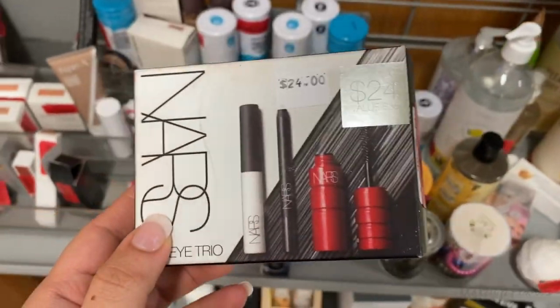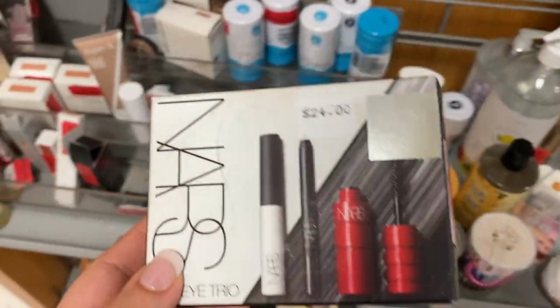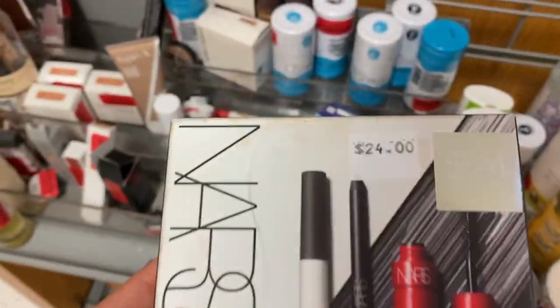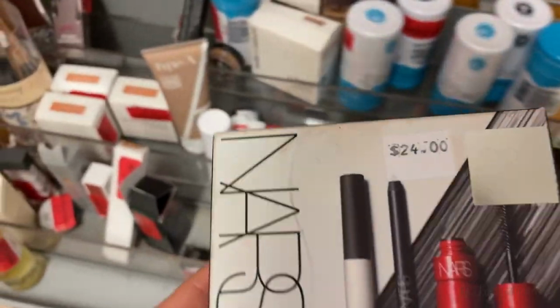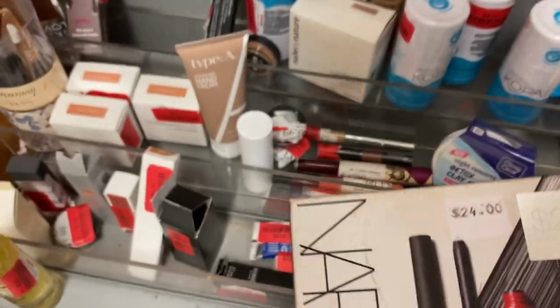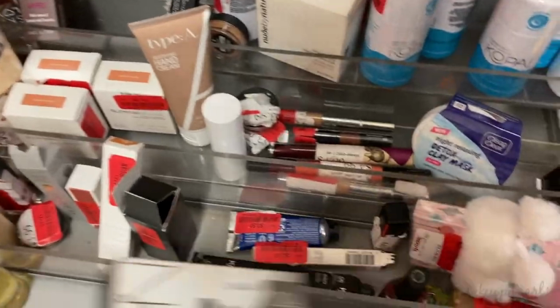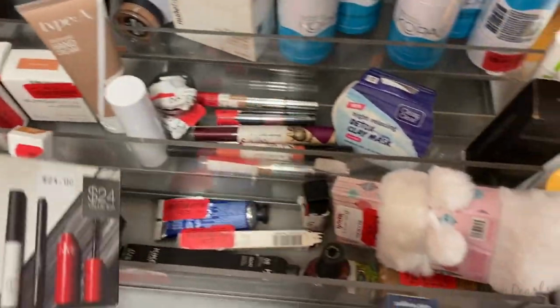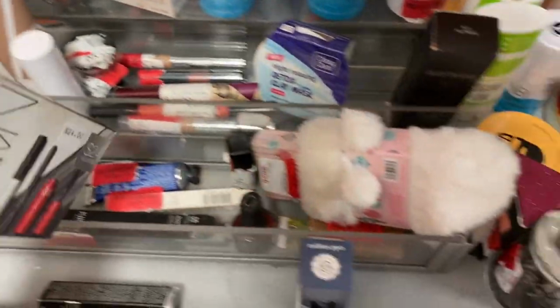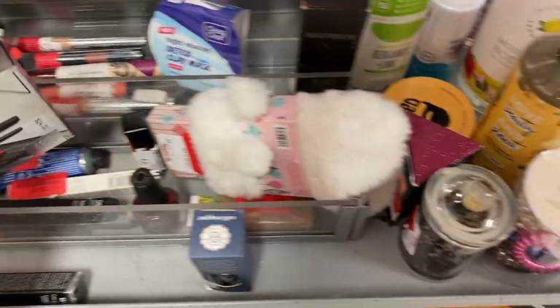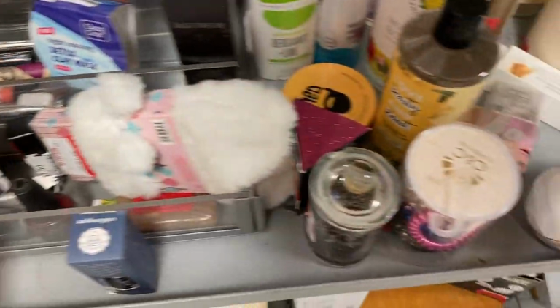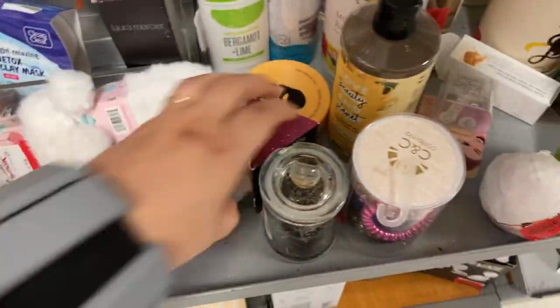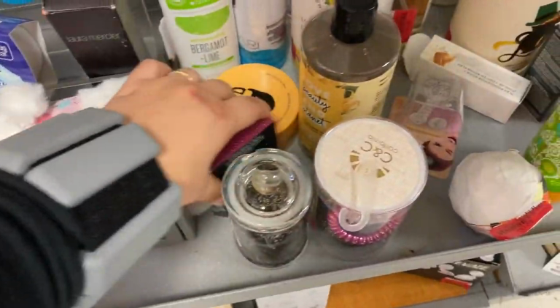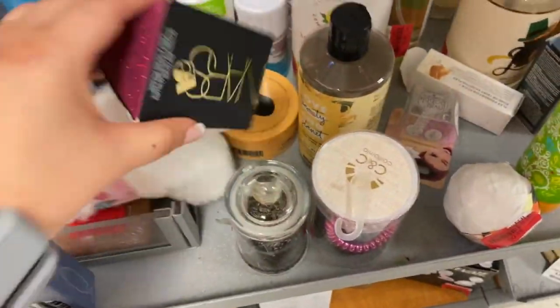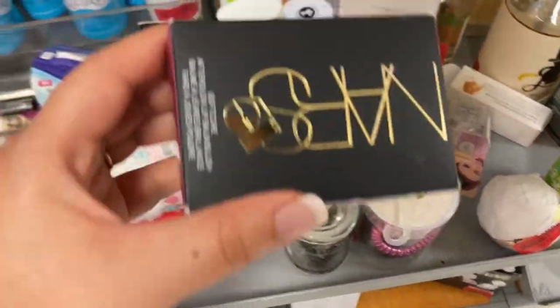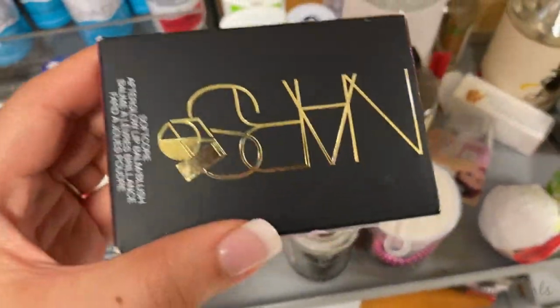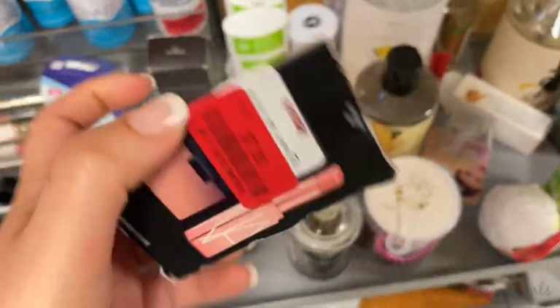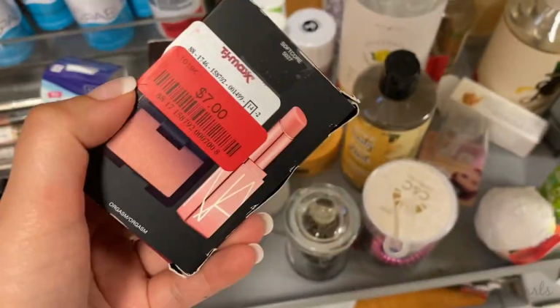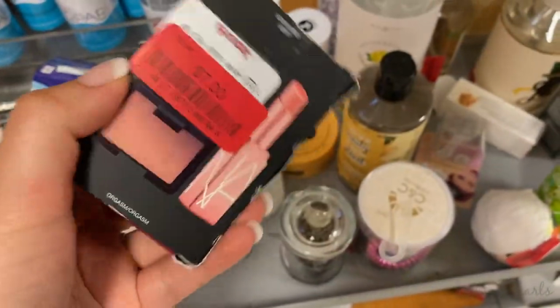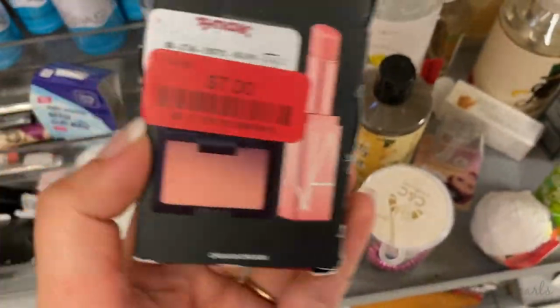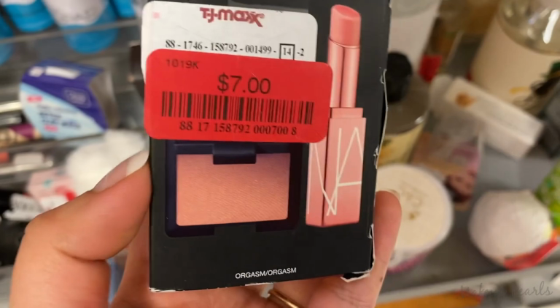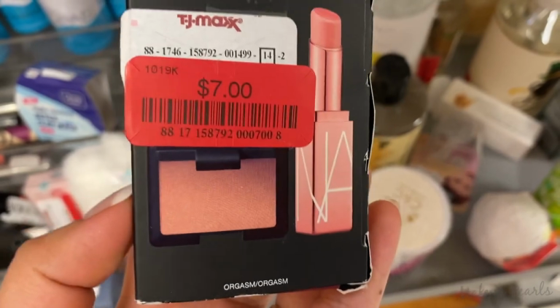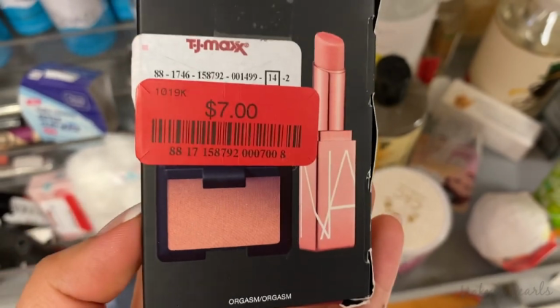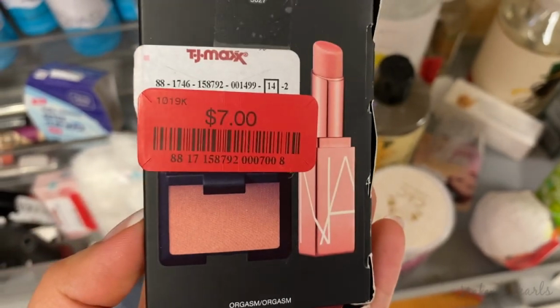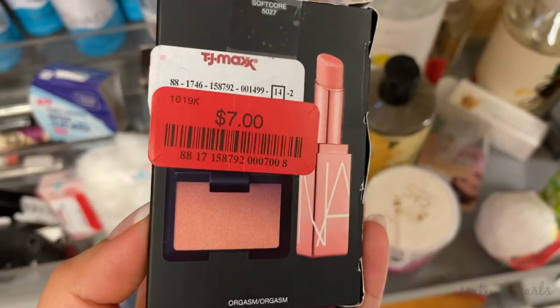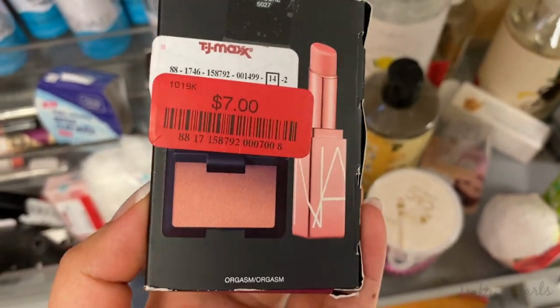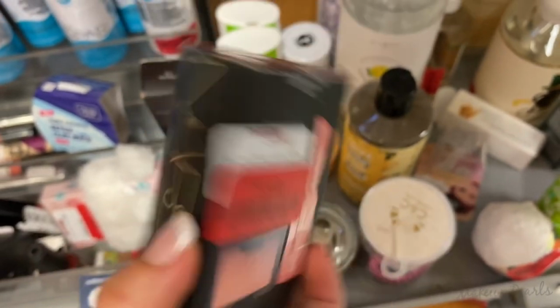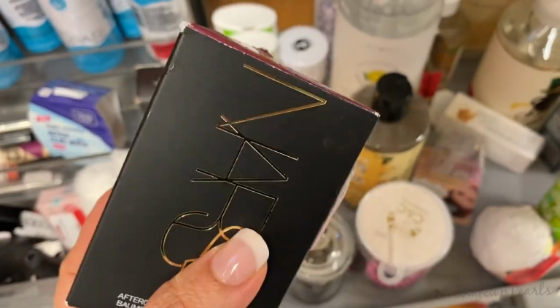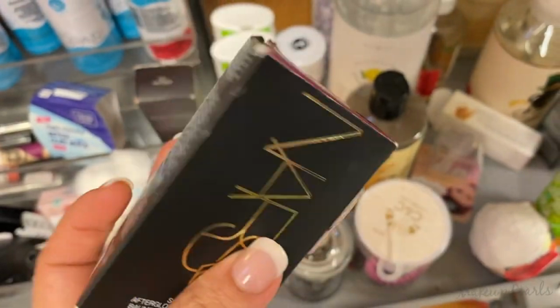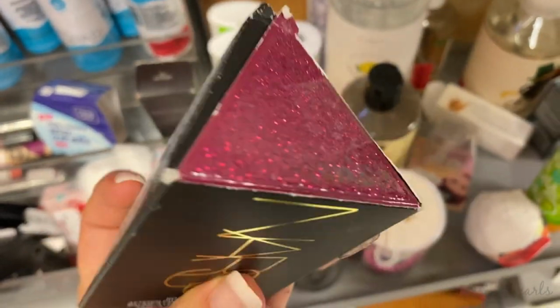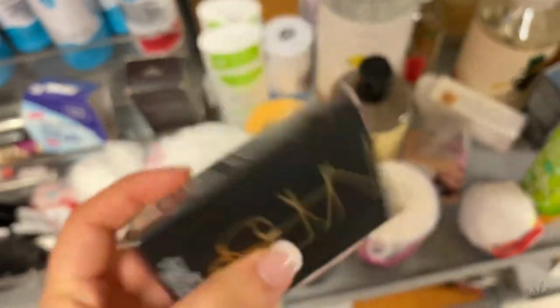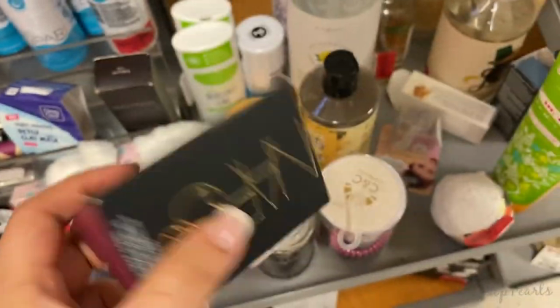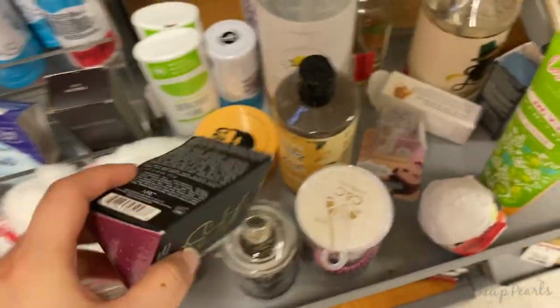Definitely wanted to mention this. There's not really that much on clearance worth mentioning honestly, but the ones that are there are really cute, so definitely wanted to mention them.